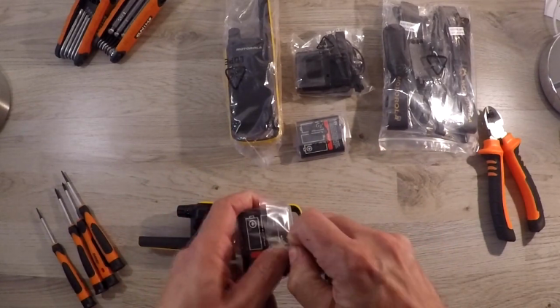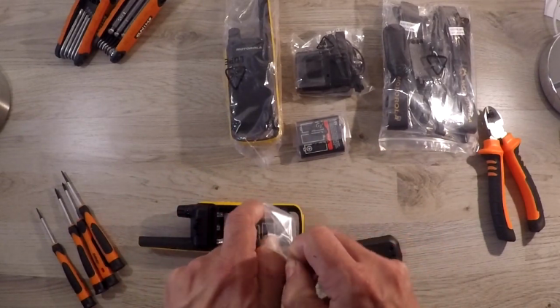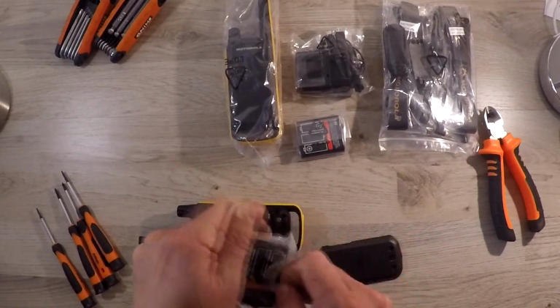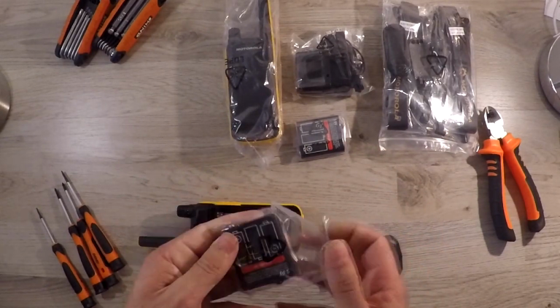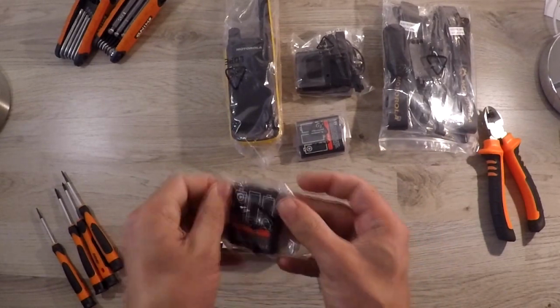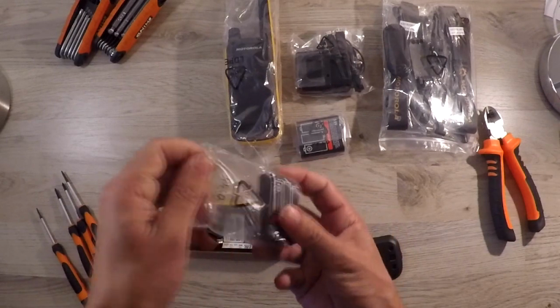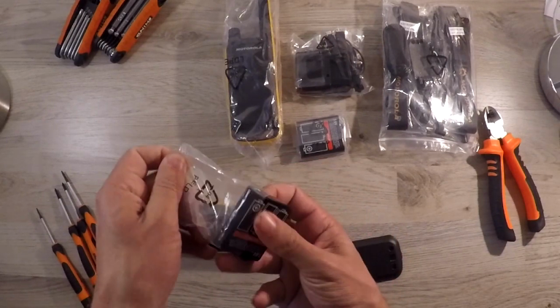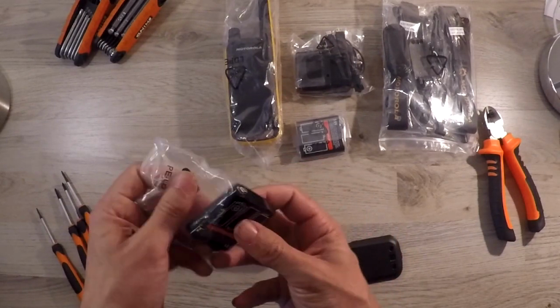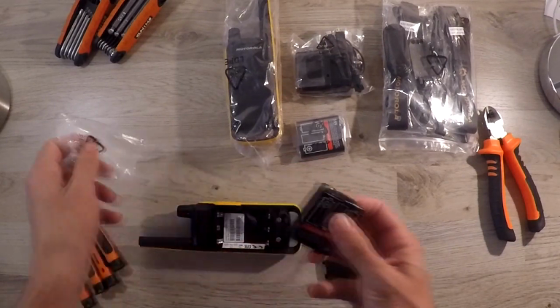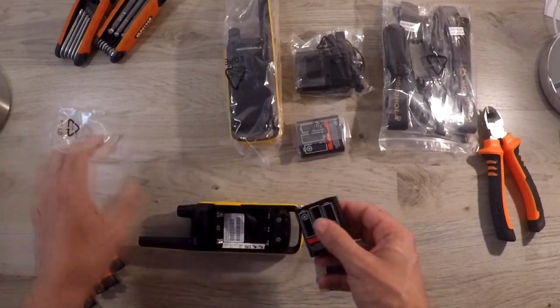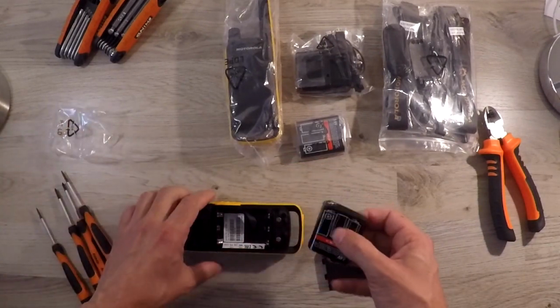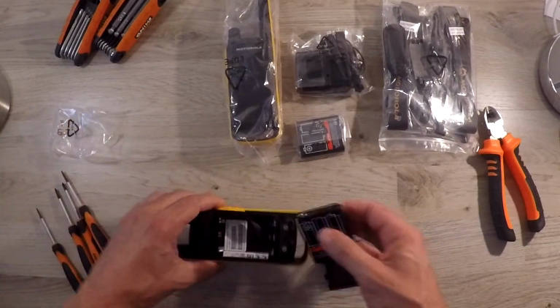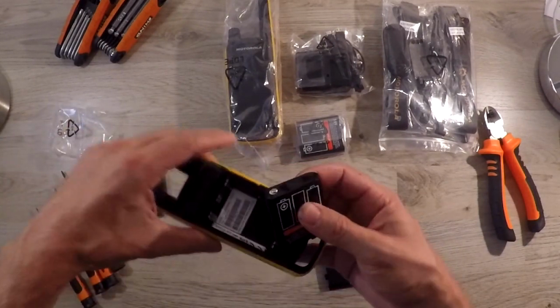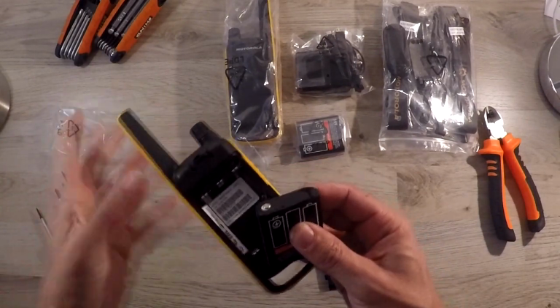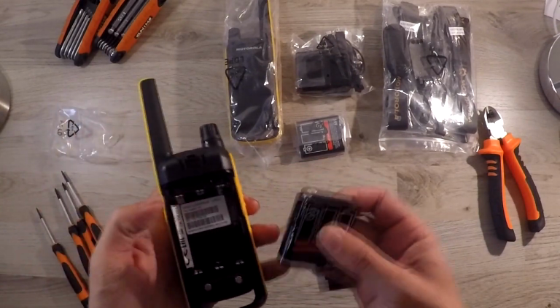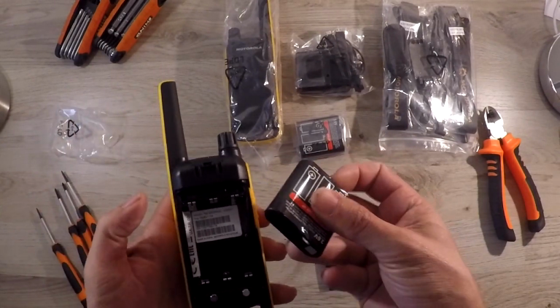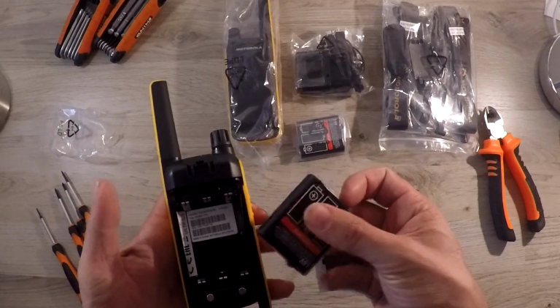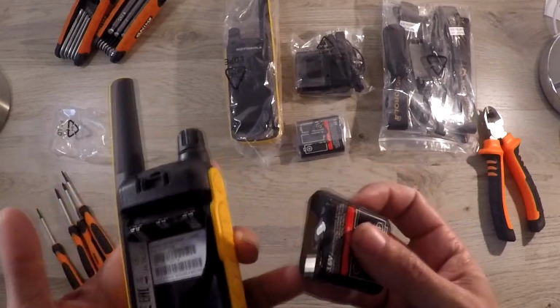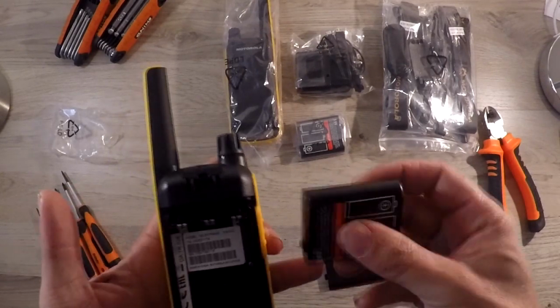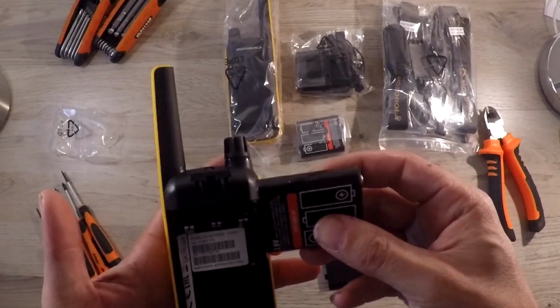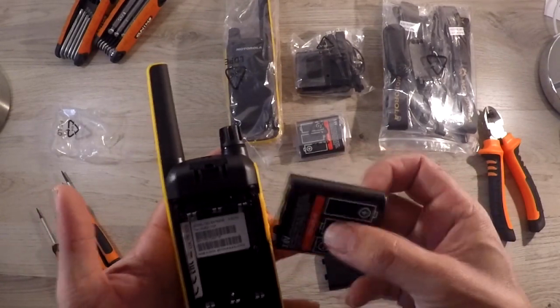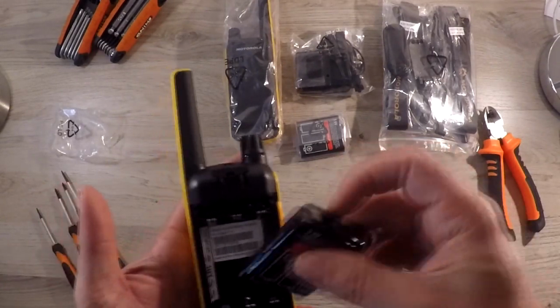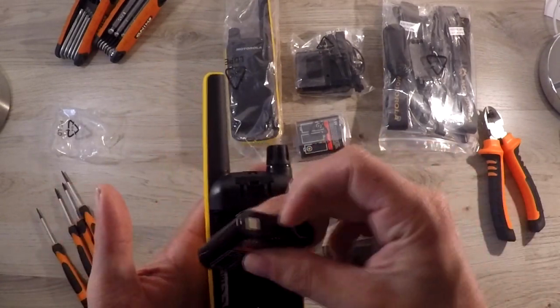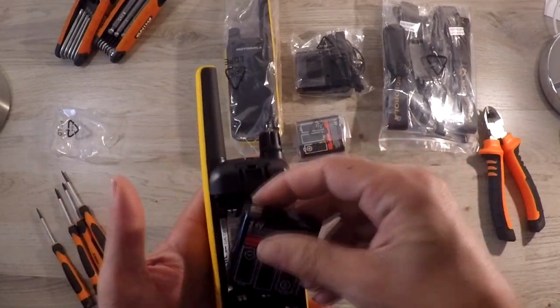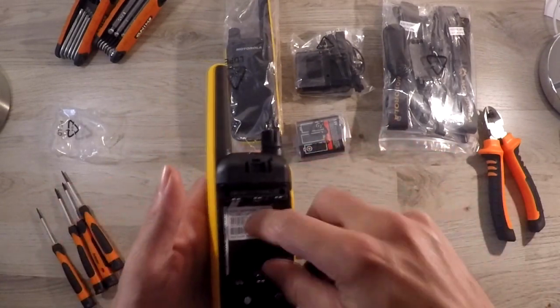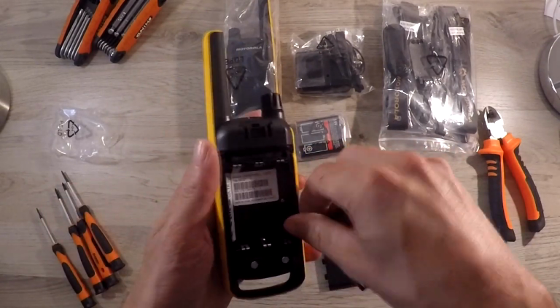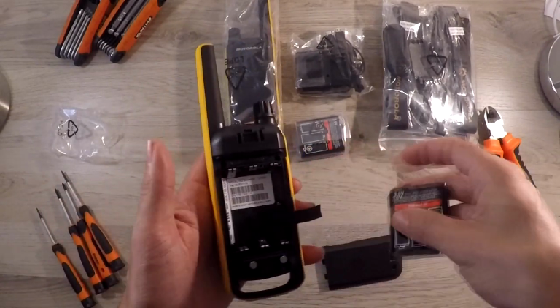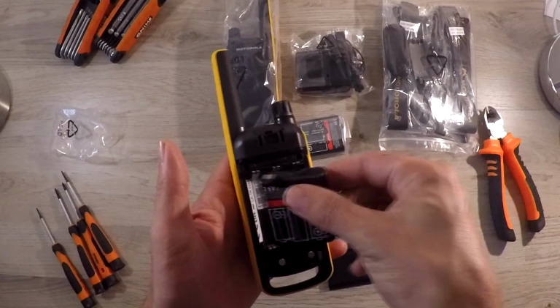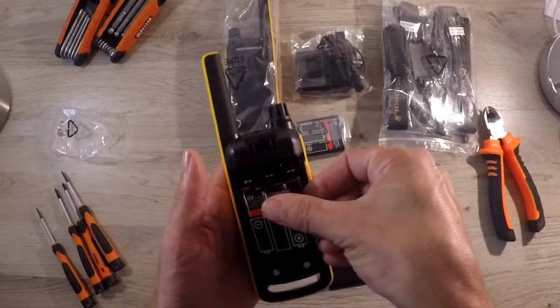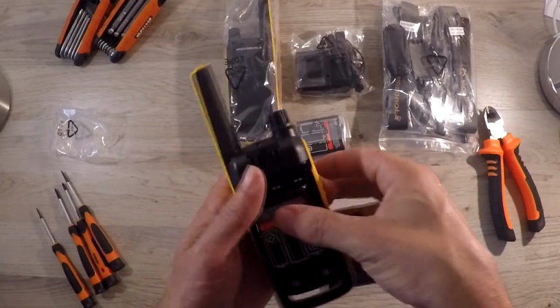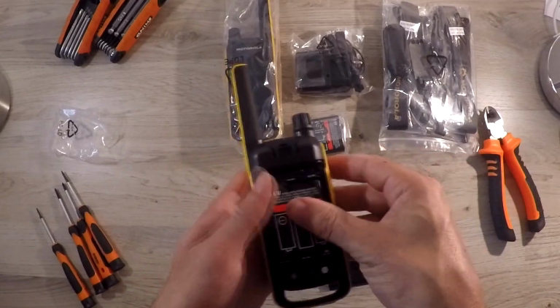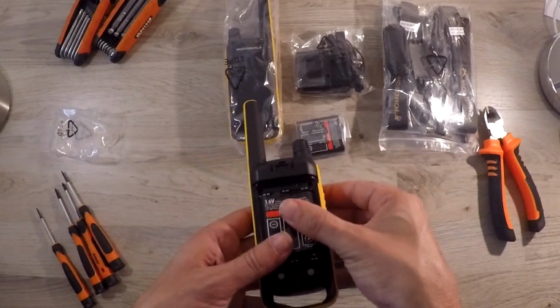These radios work on the PMR446 license-free frequencies, so you can use them anywhere in South Africa straight out of the box. They are also easy to pair if you would like to use more than two.